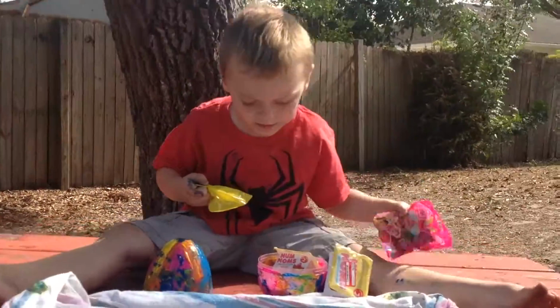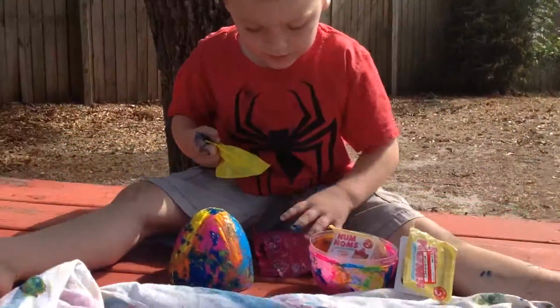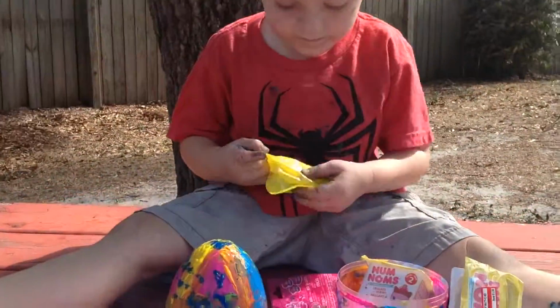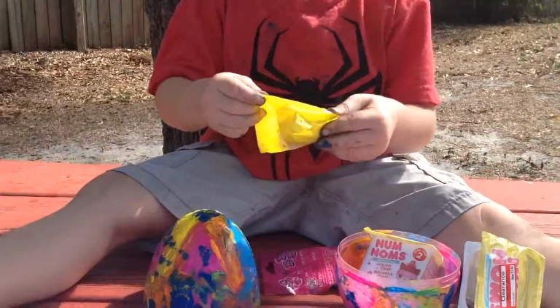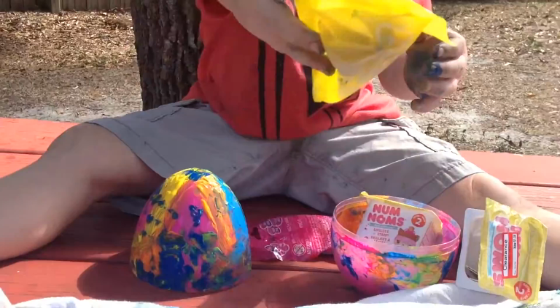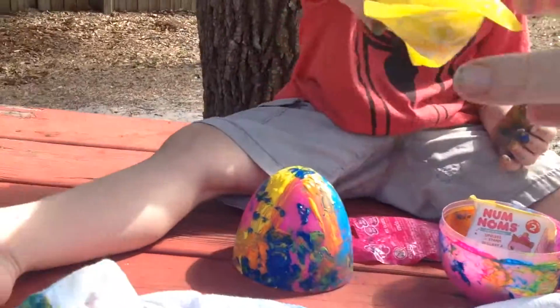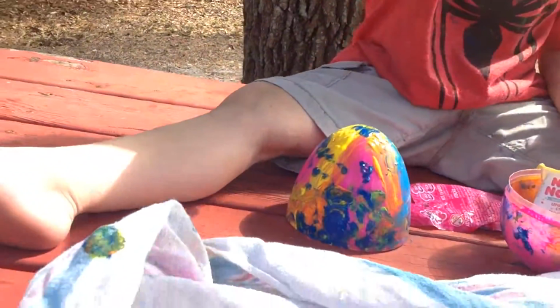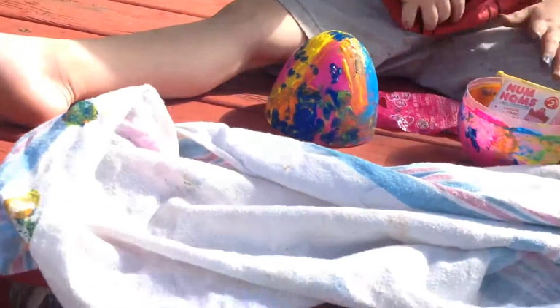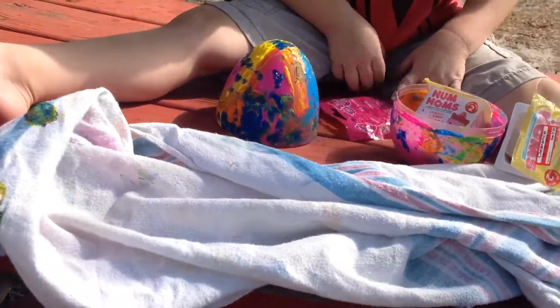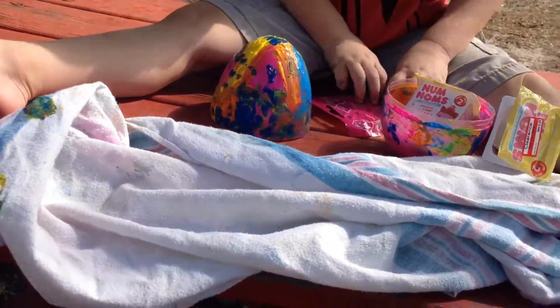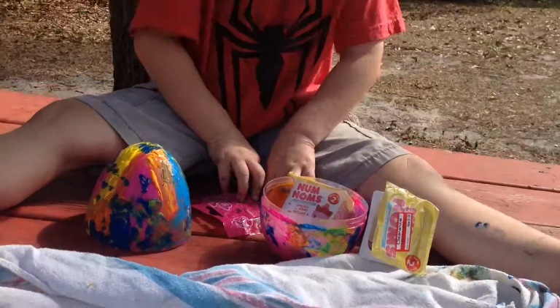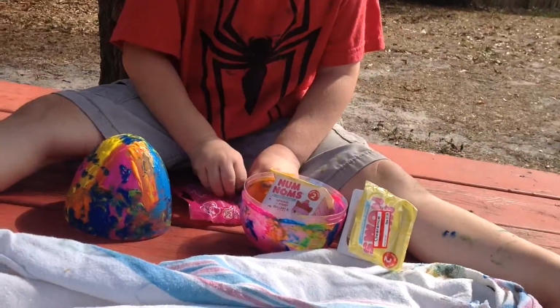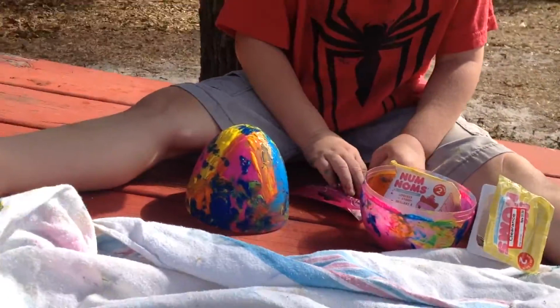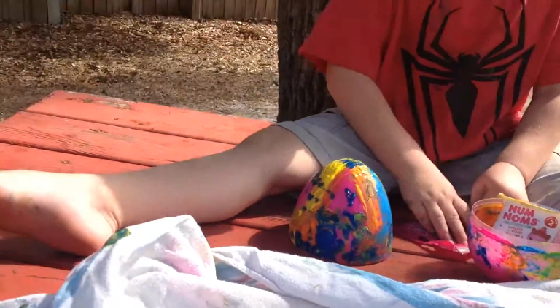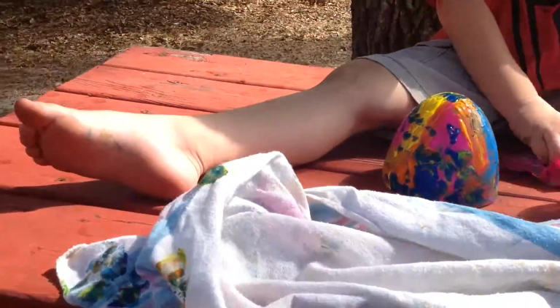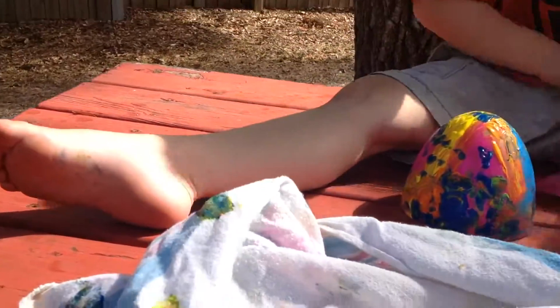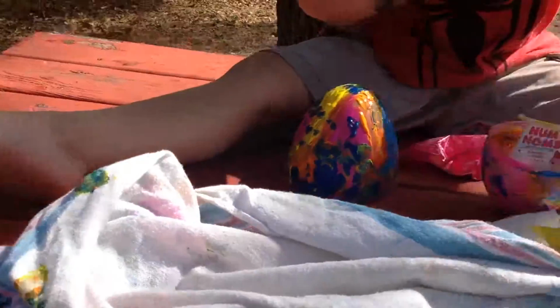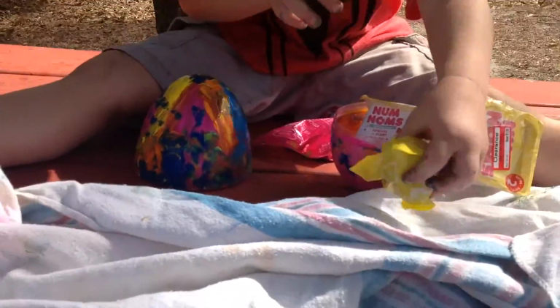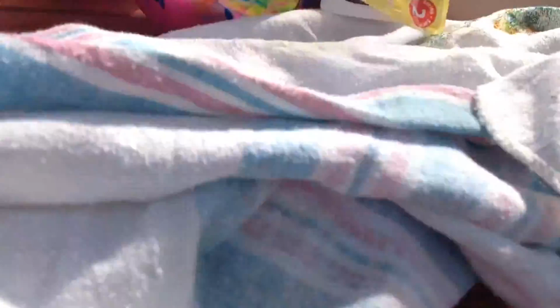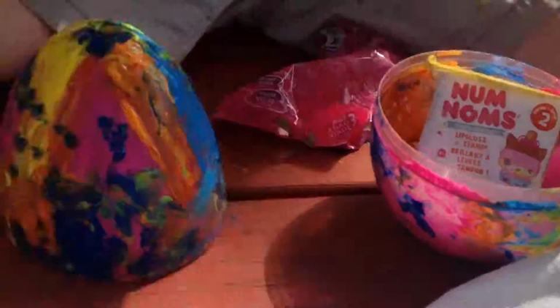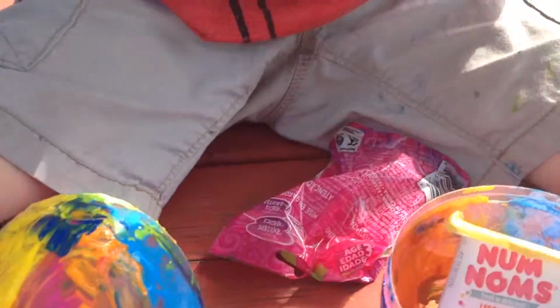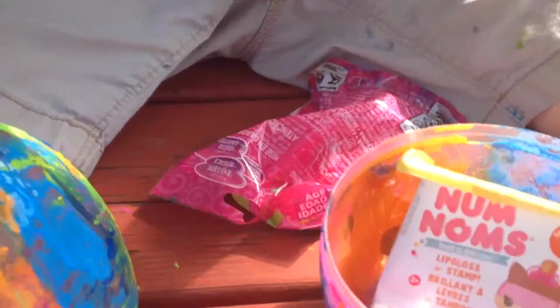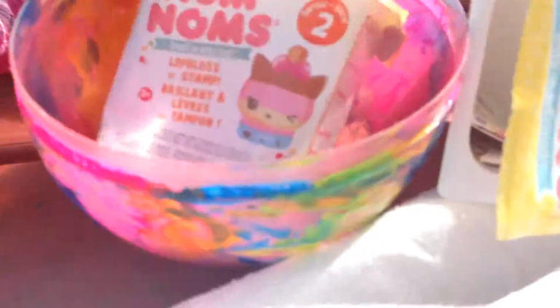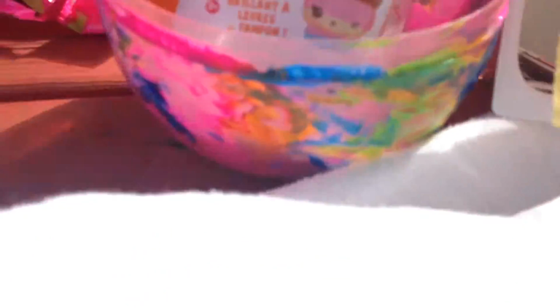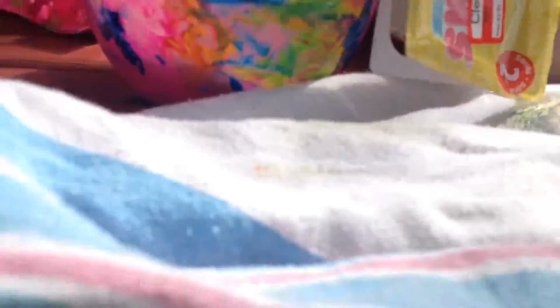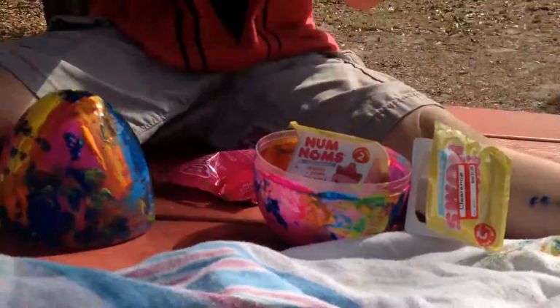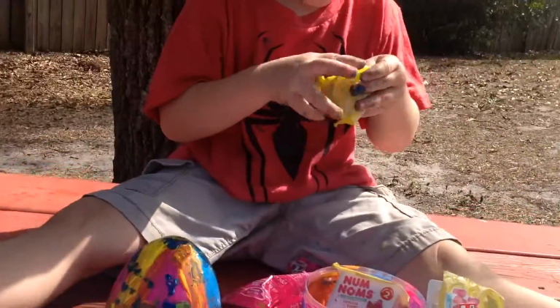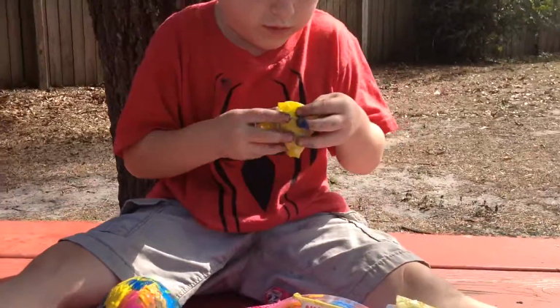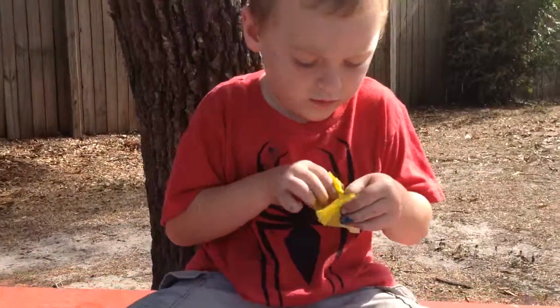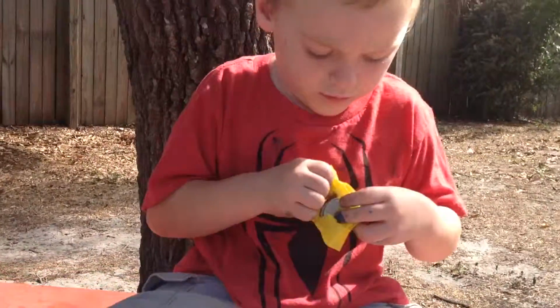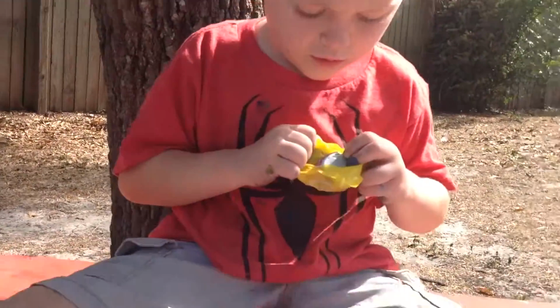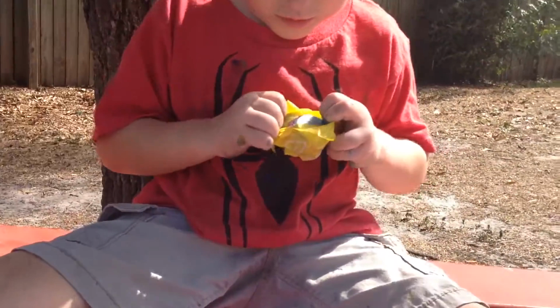Alright, can I help you? I'm a dragon num num. There you go. Alright, let's see. Which num nums did you get?